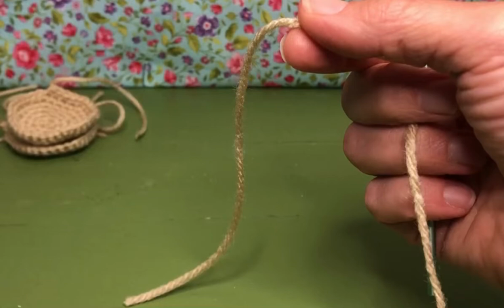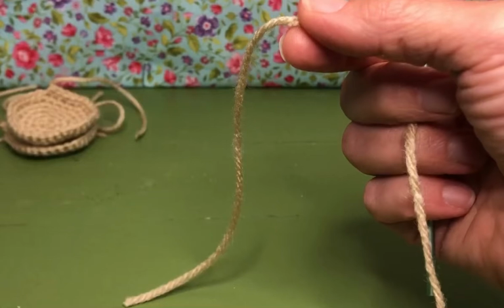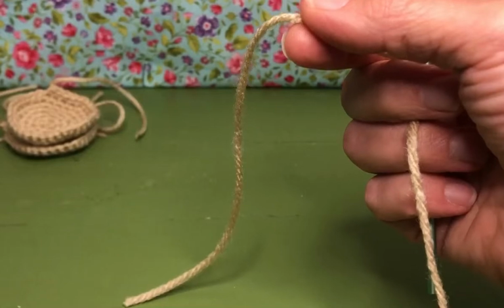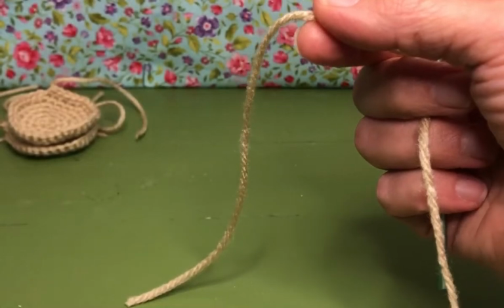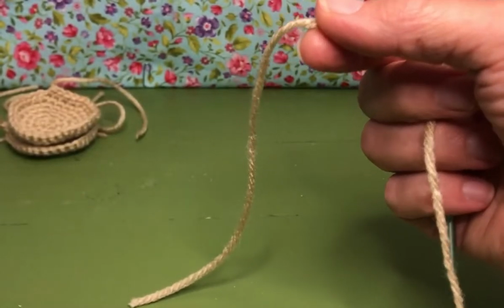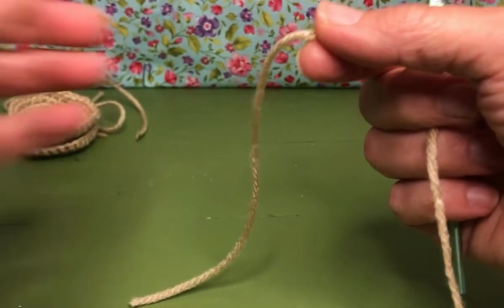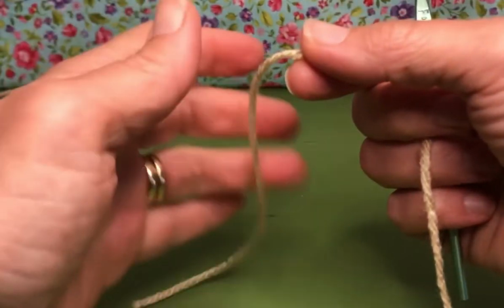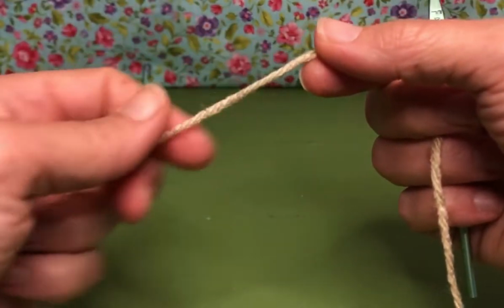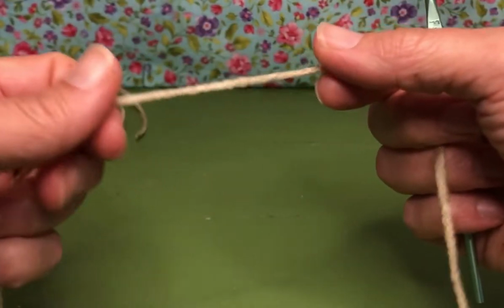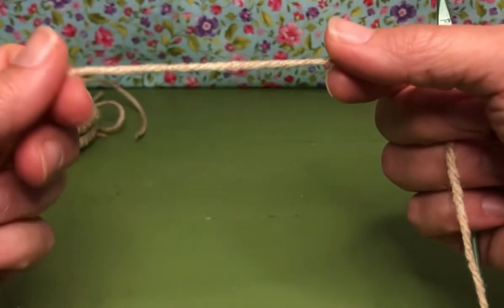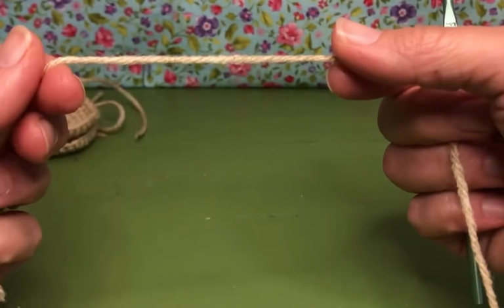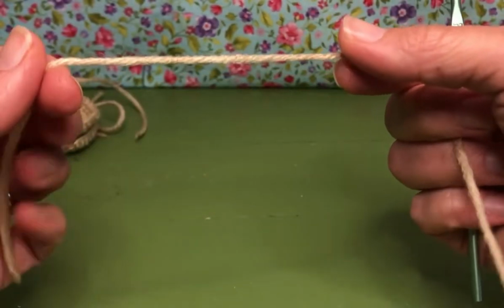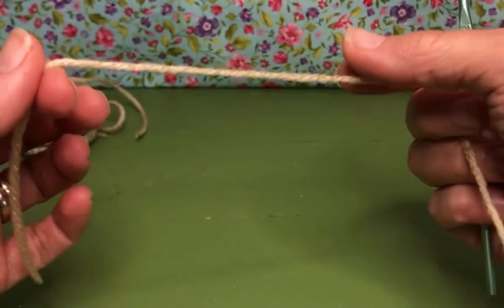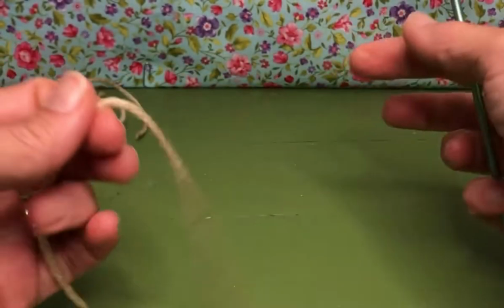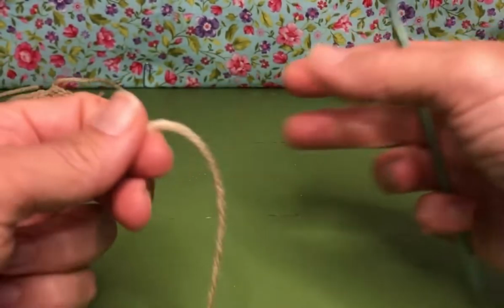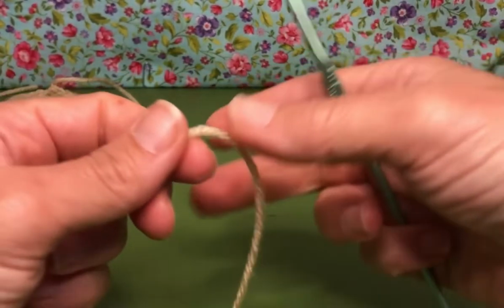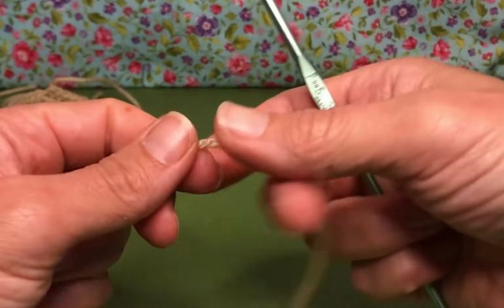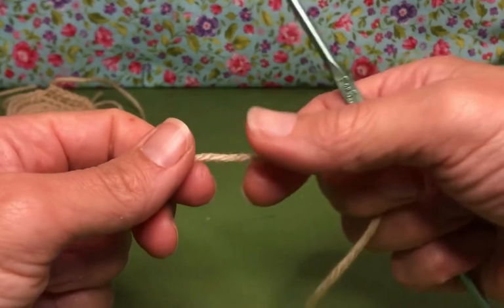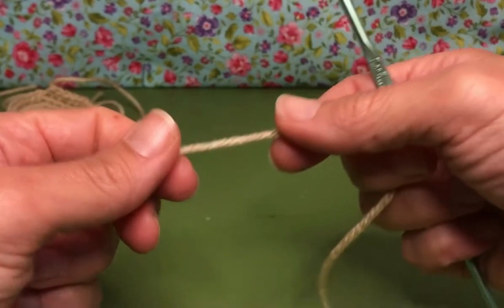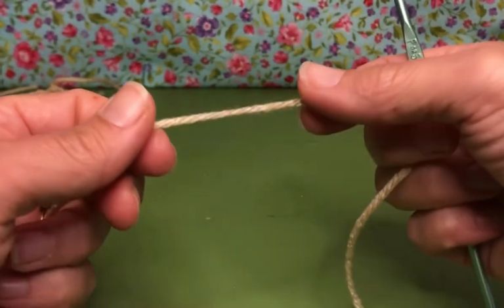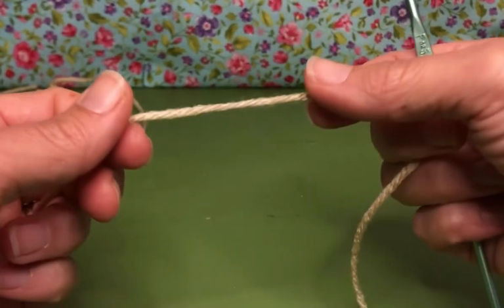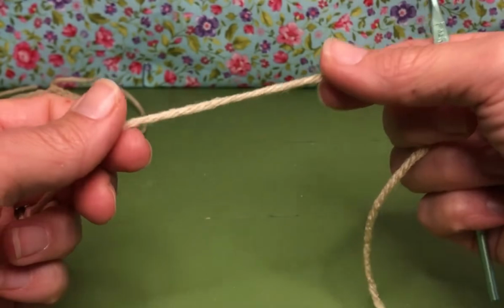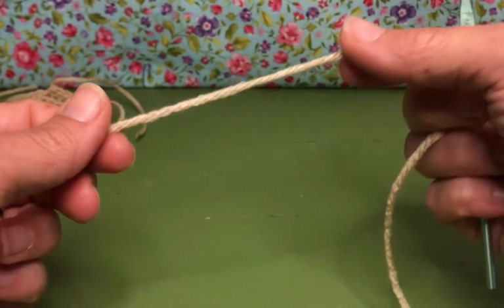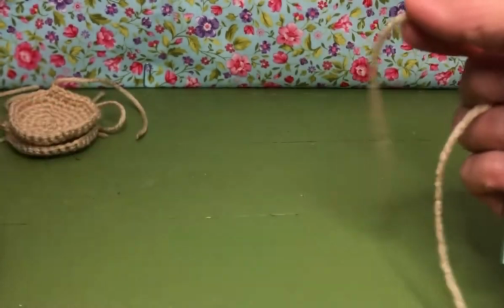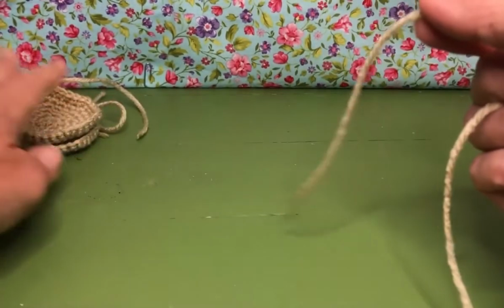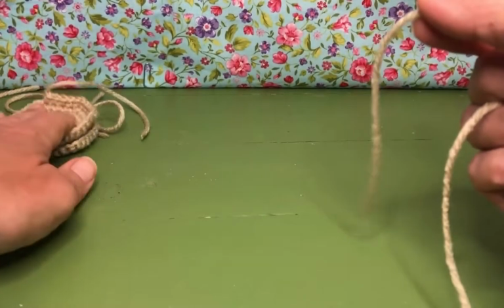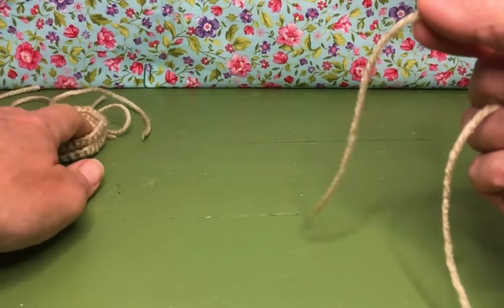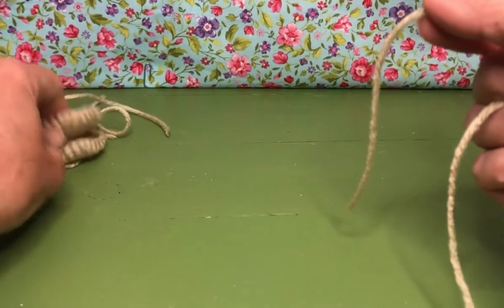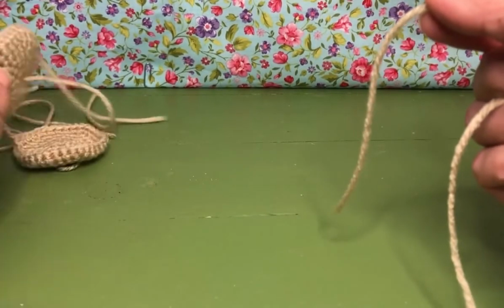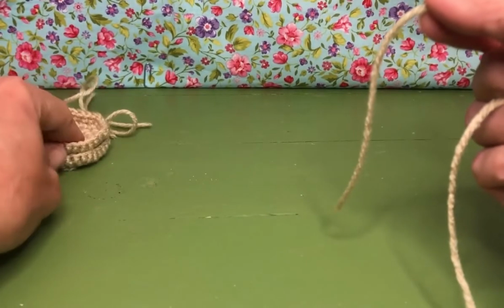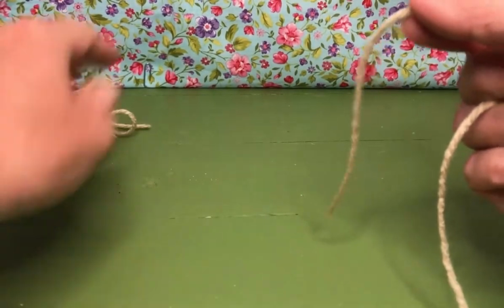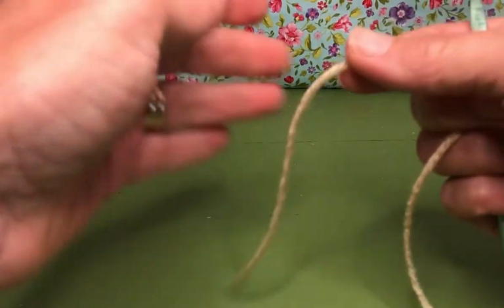Hello, my crochet friends. Welcome back. We are working on our sea turtle and today we're starting the back legs. We have our two front legs here ready to go.